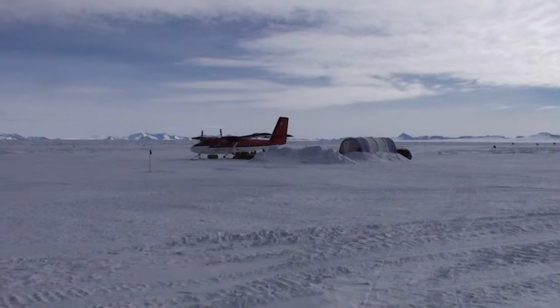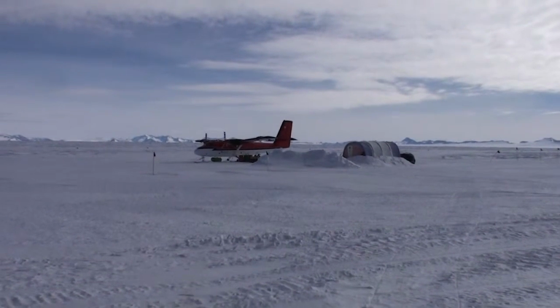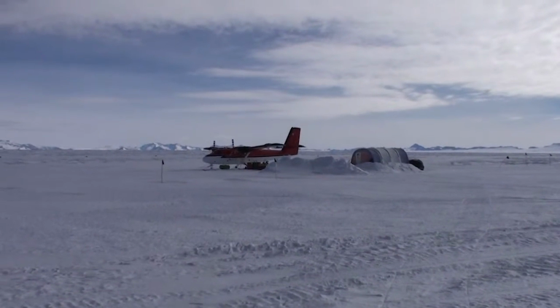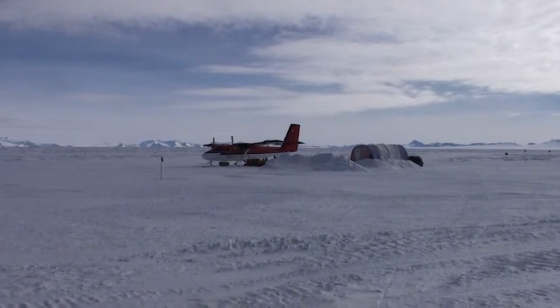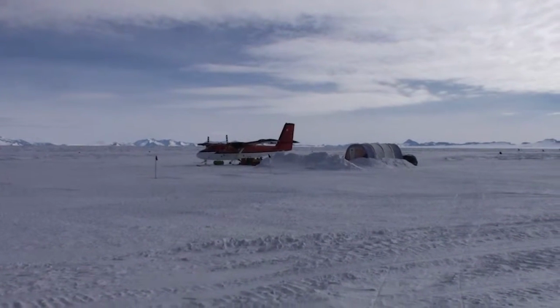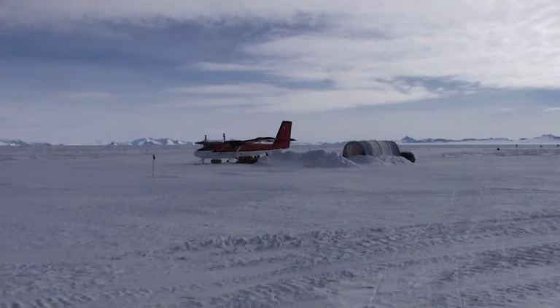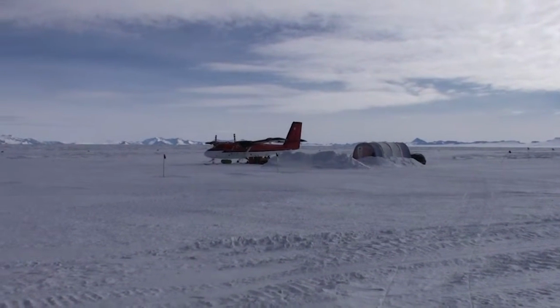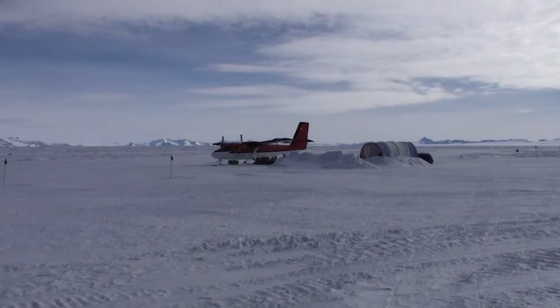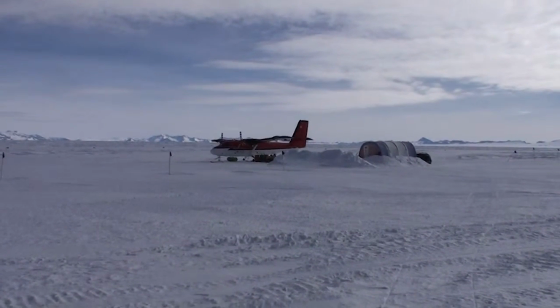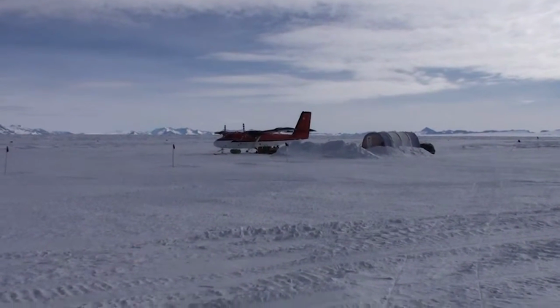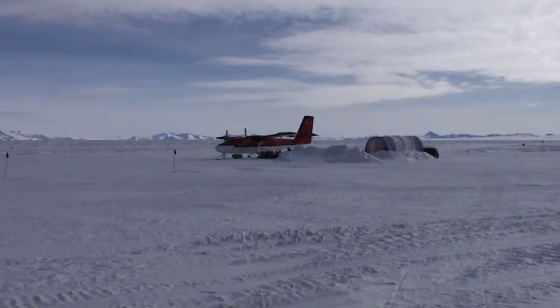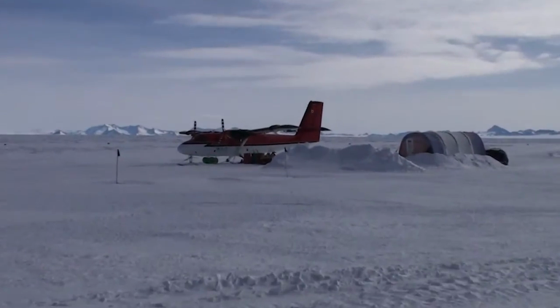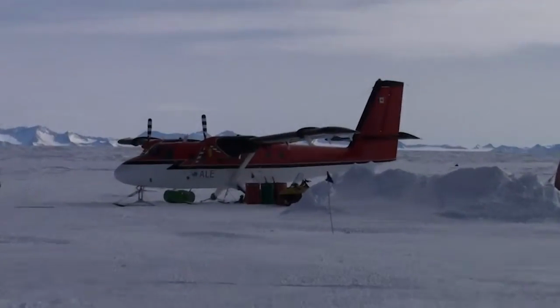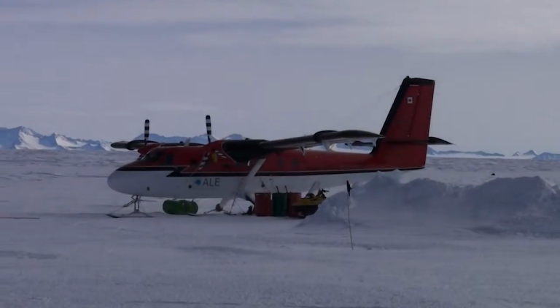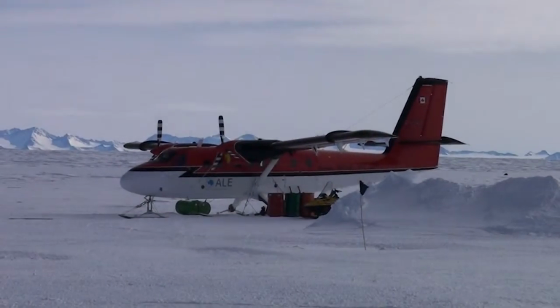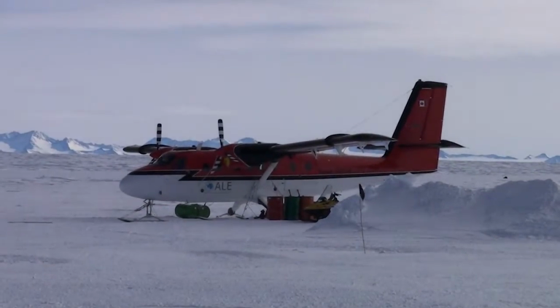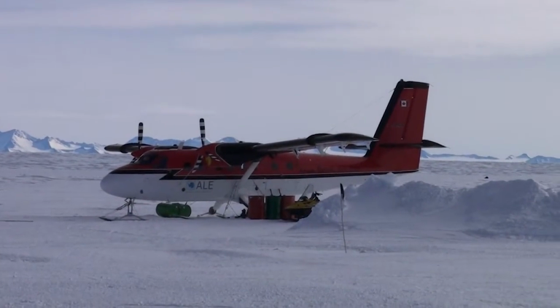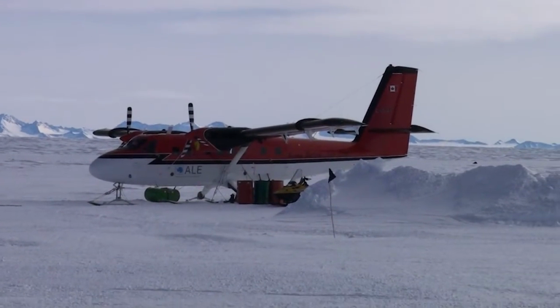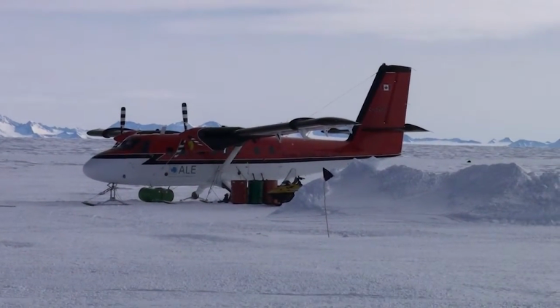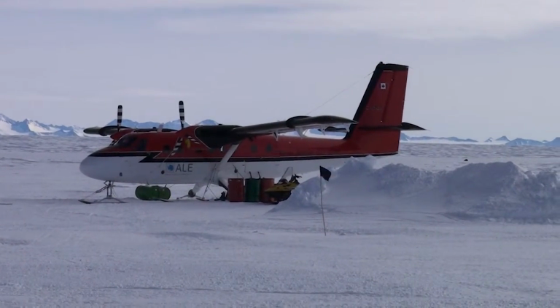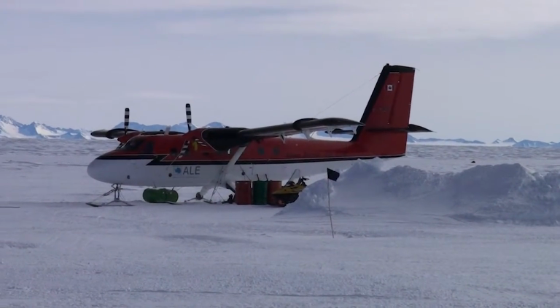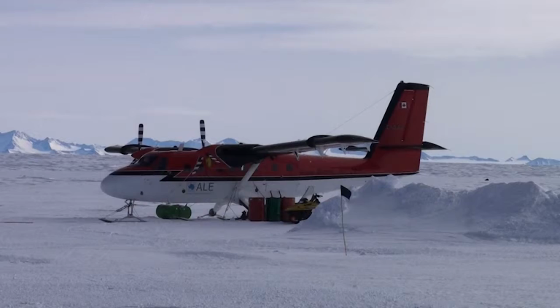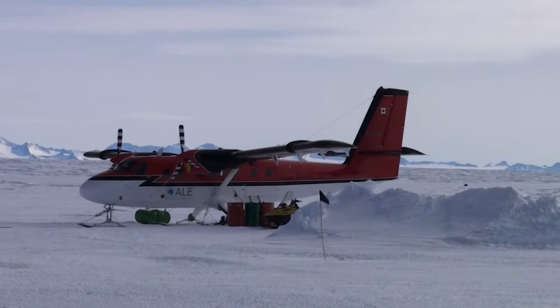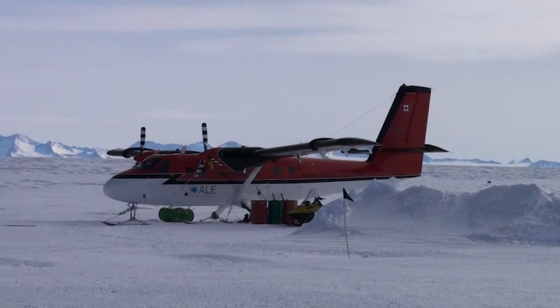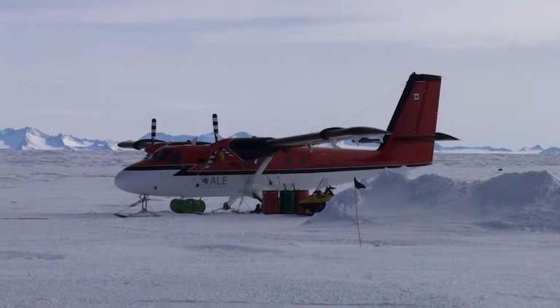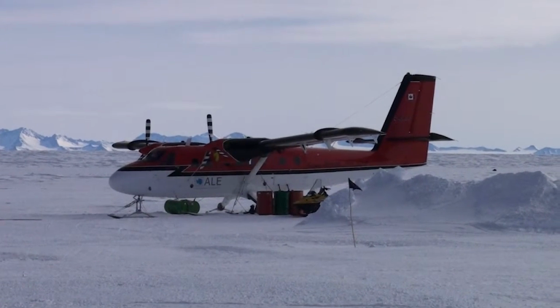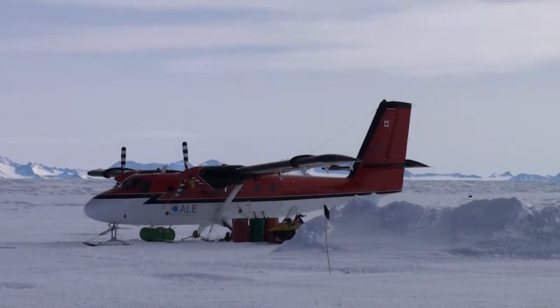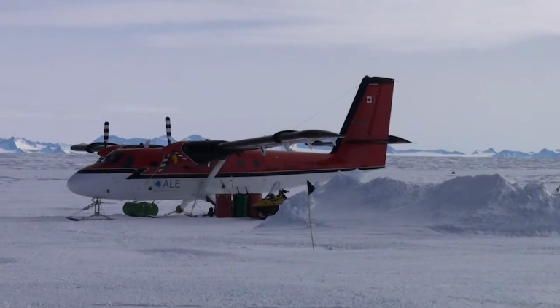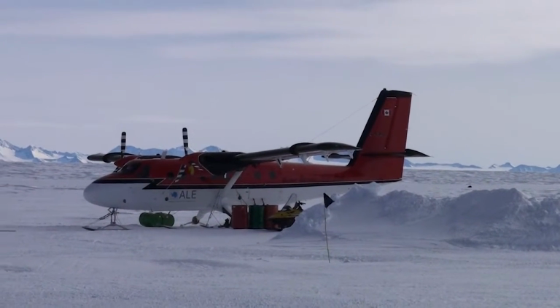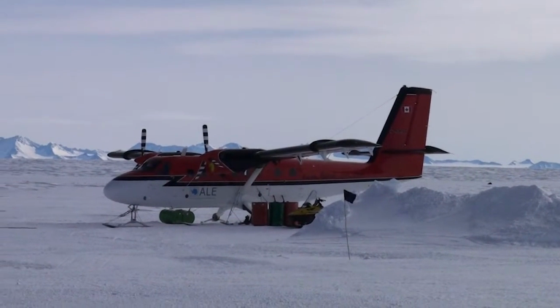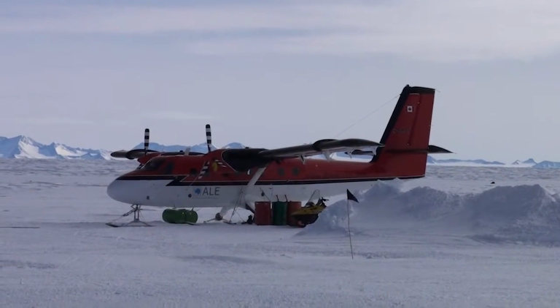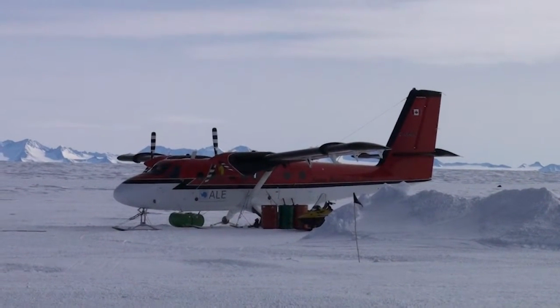All right, so this is the plane we're going to be flying in, called a Twin Otter. We'll fly in there to Vincent Basecamp.